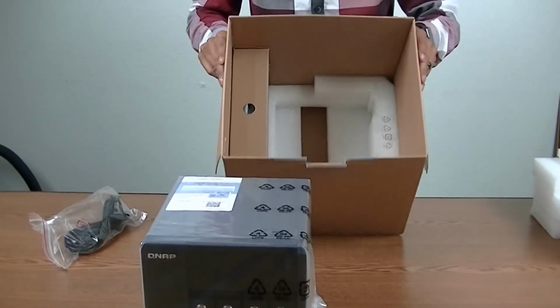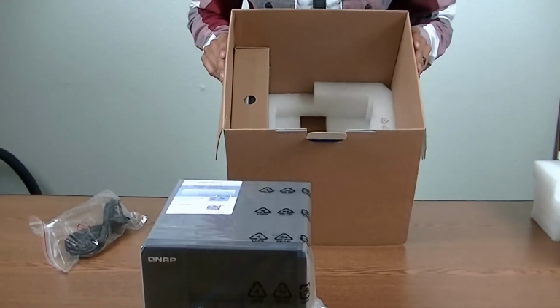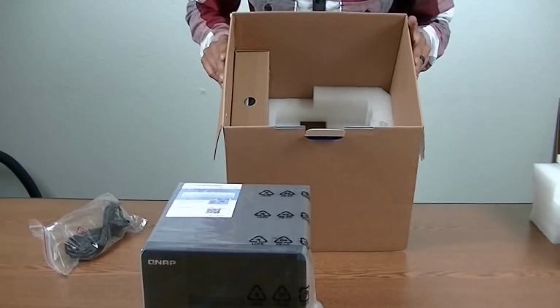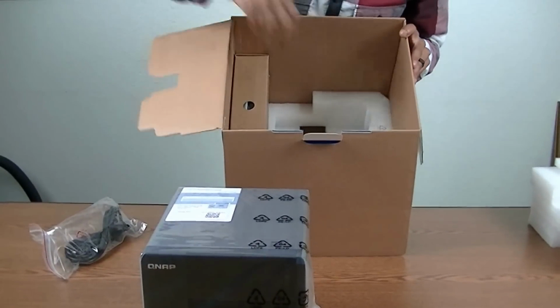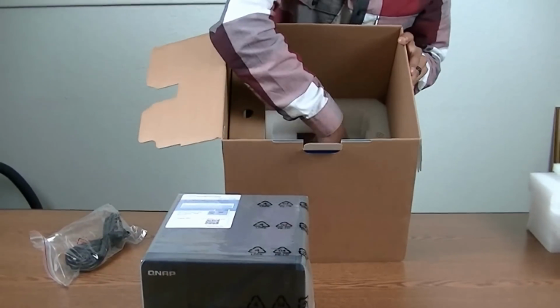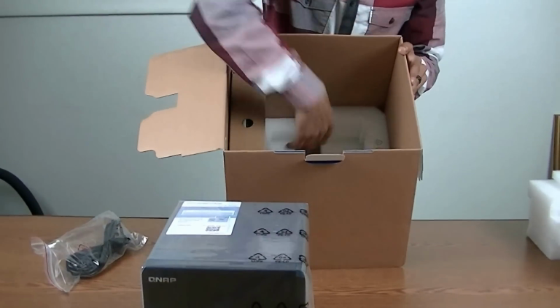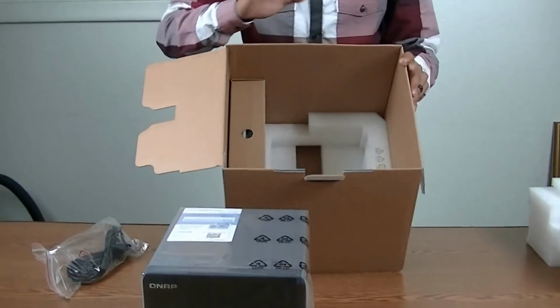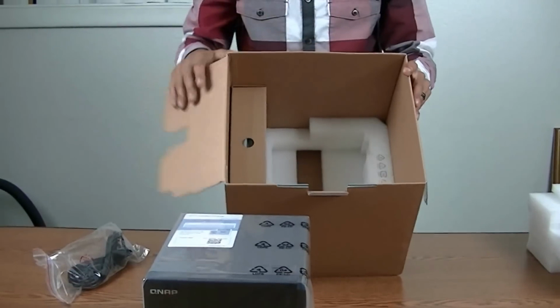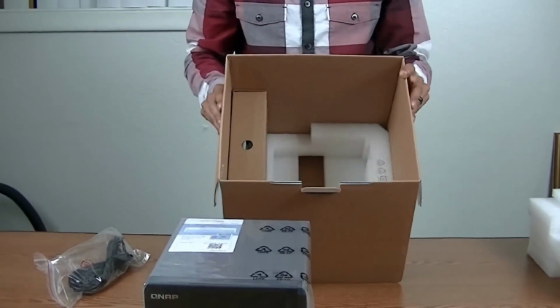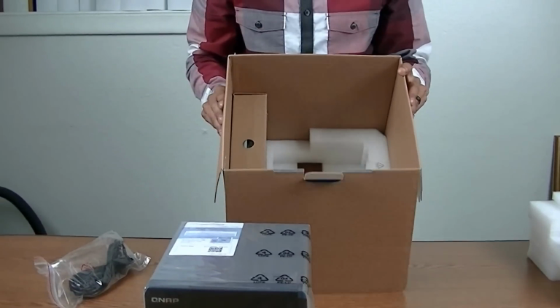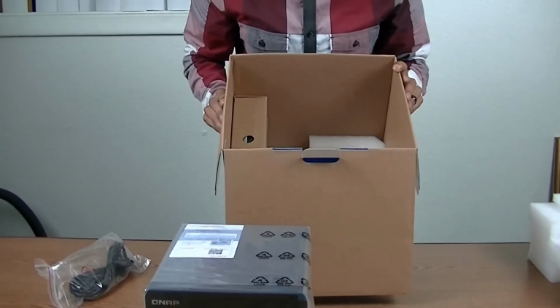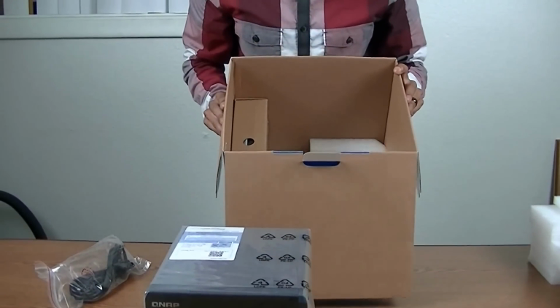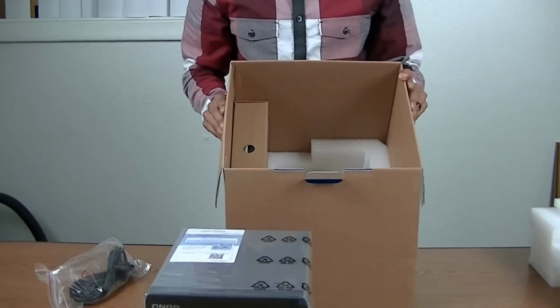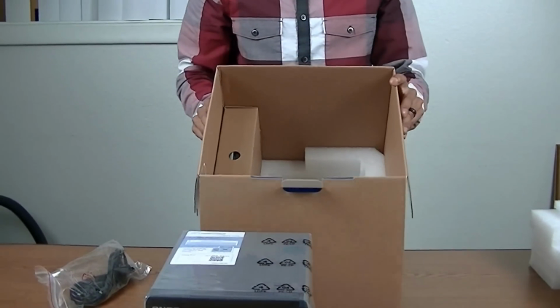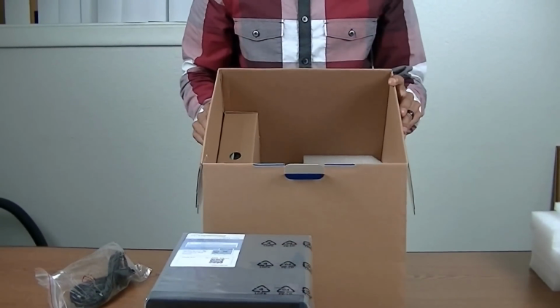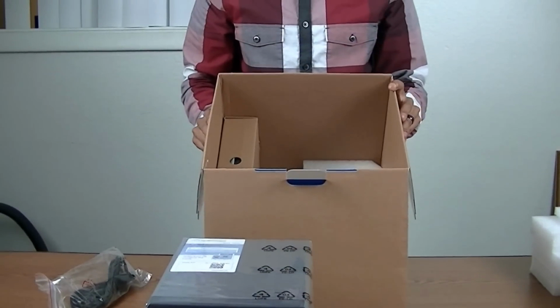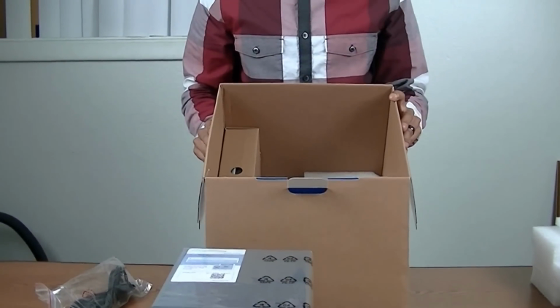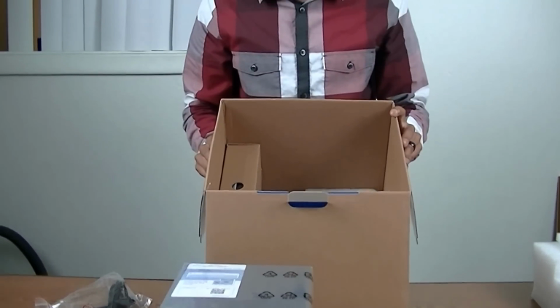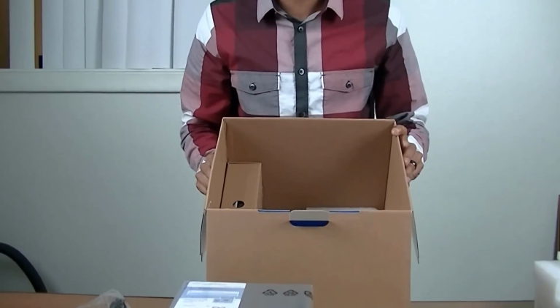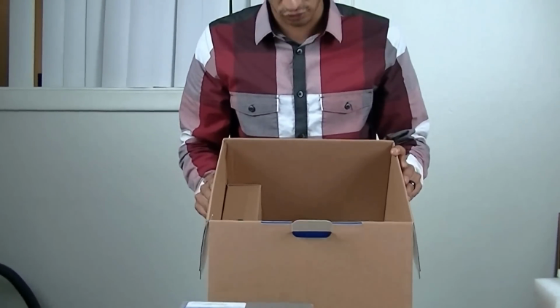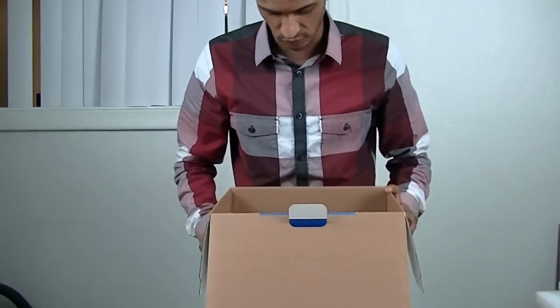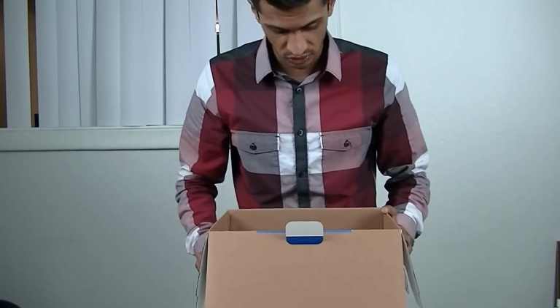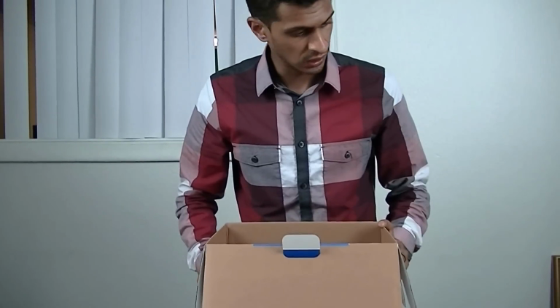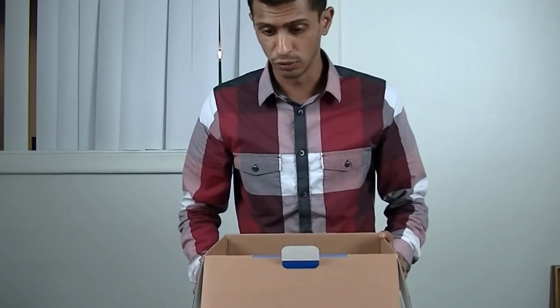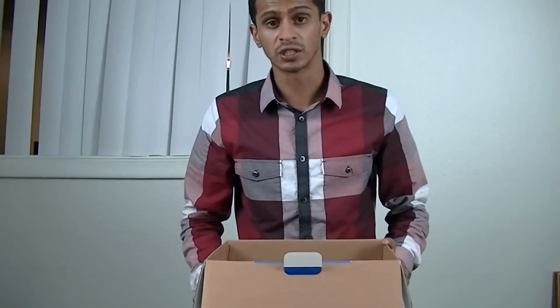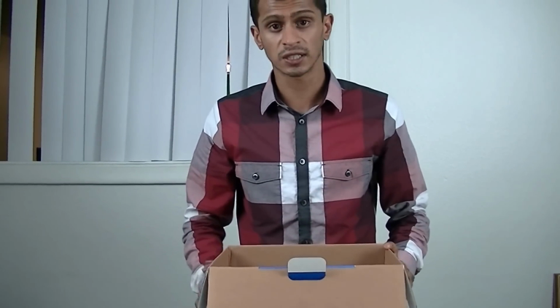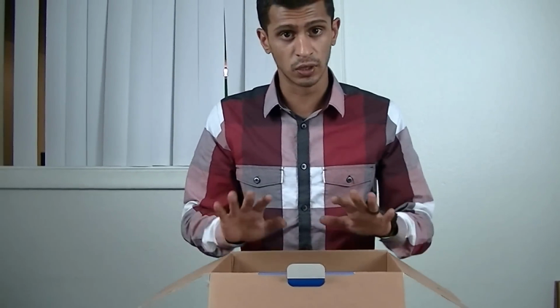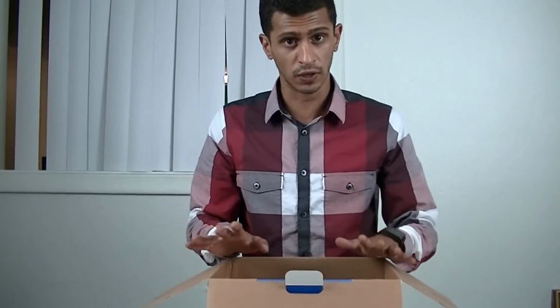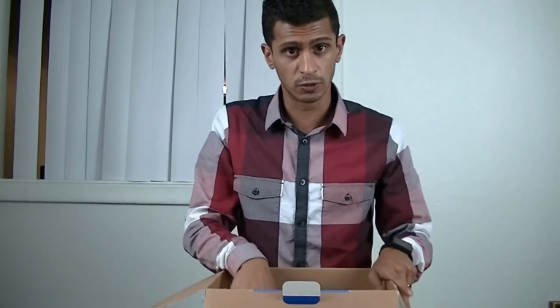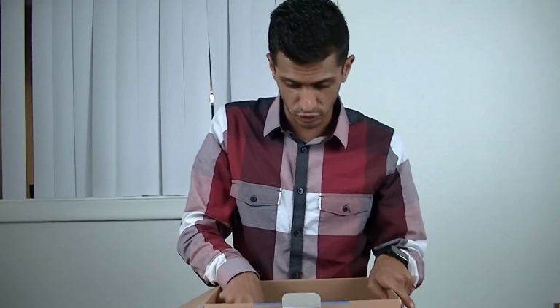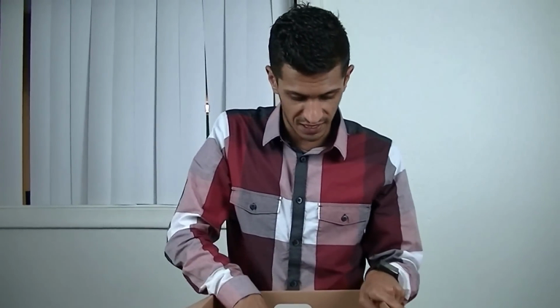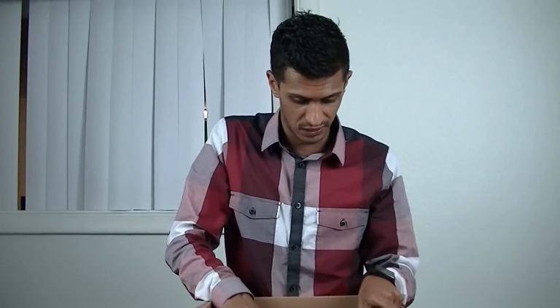The packaging is very comprehensive. There's a little bit of foam at the bottom so the NAS can't get hurt. We do secure all the hard drive trays when we install hard drives into your NAS. If you do purchase a diskless NAS, we do not even open this box, and you get it how it is.